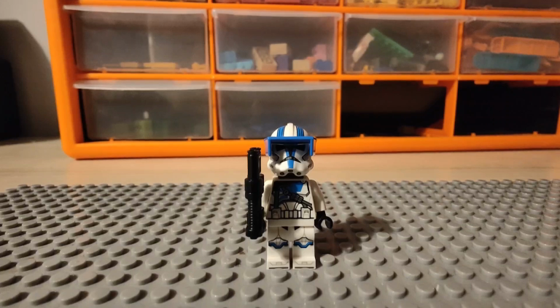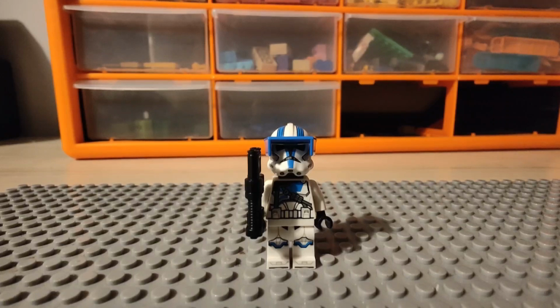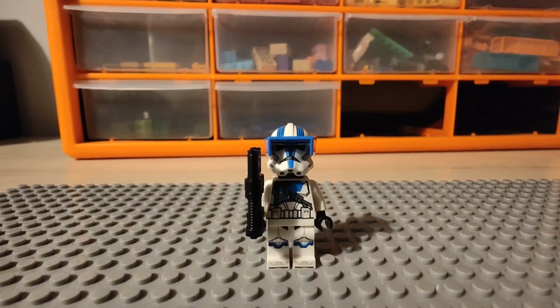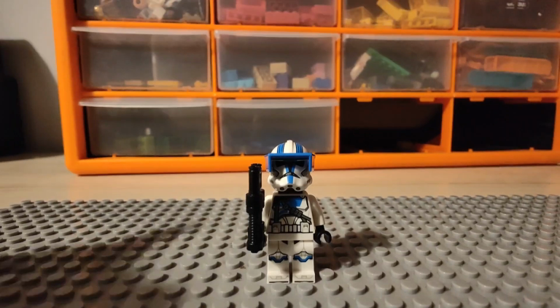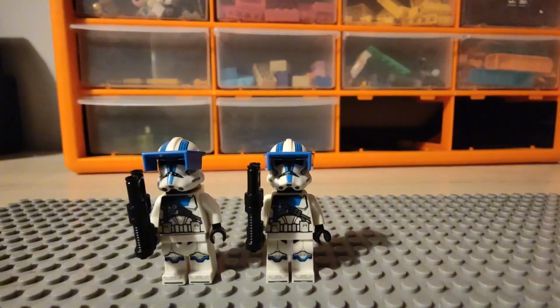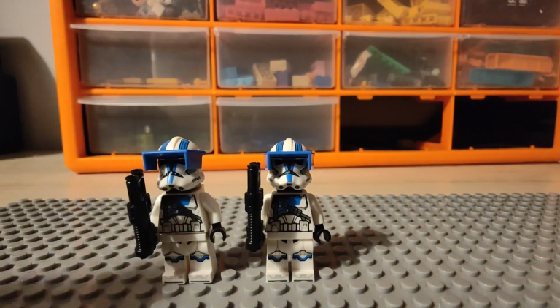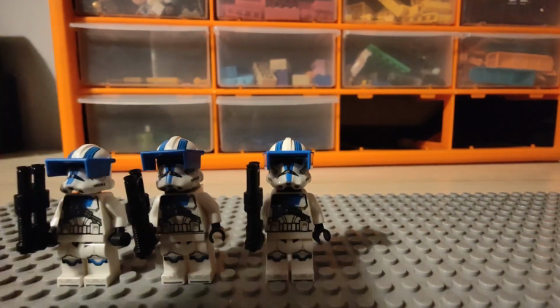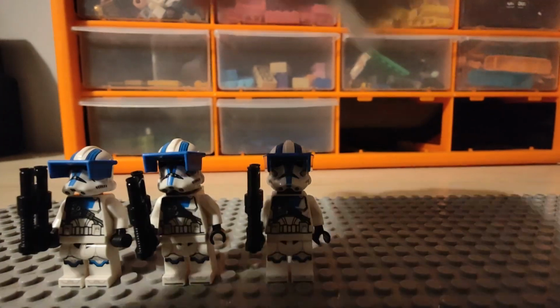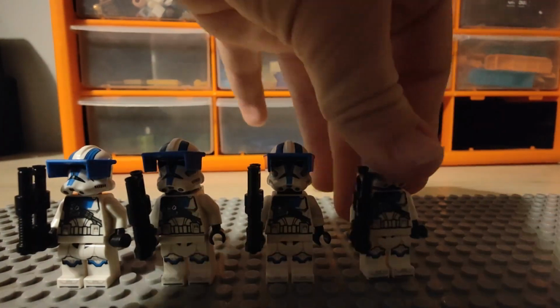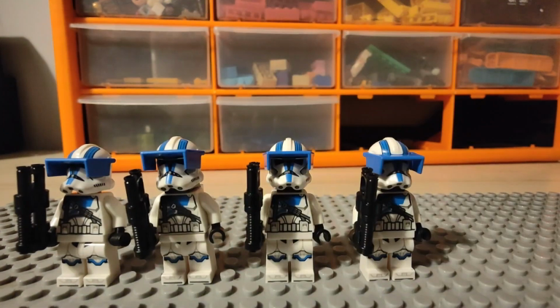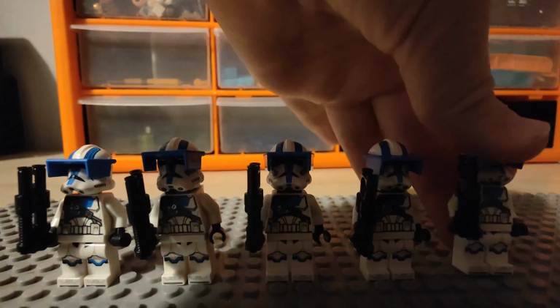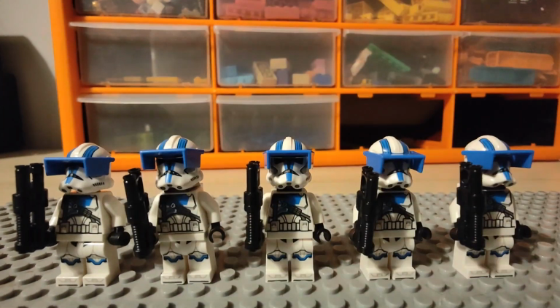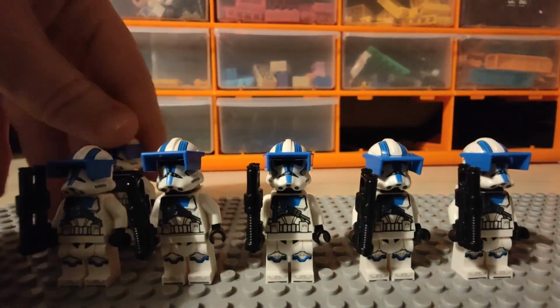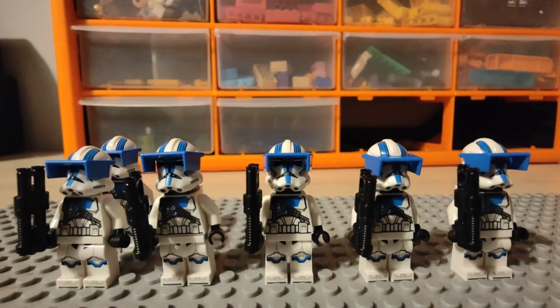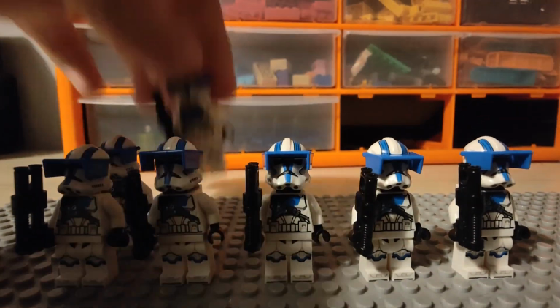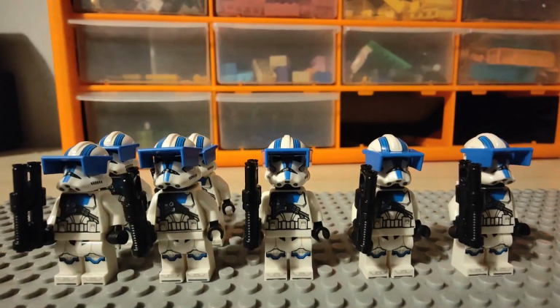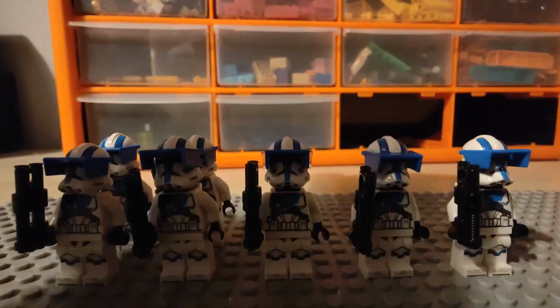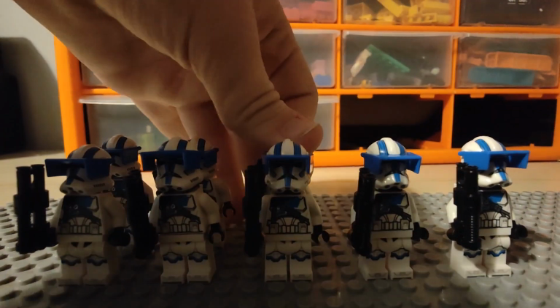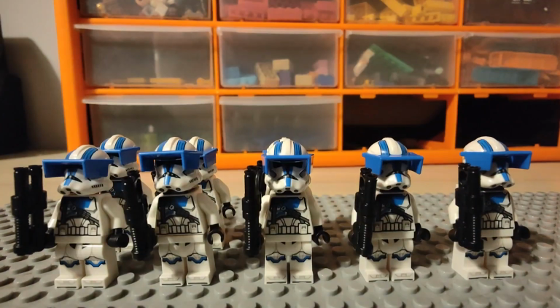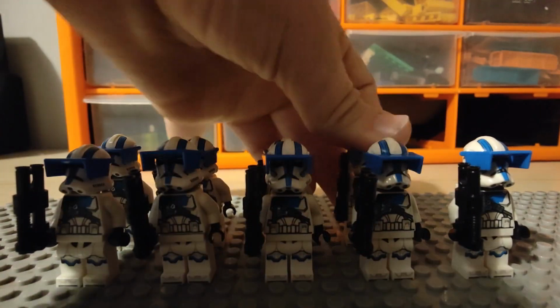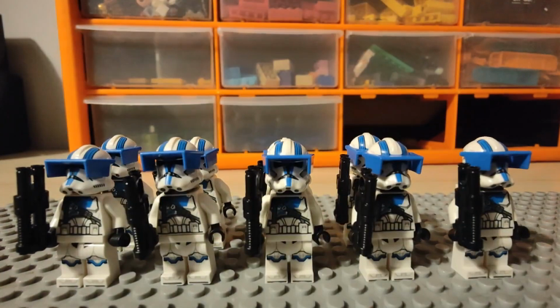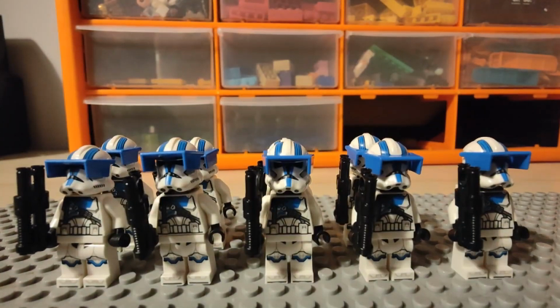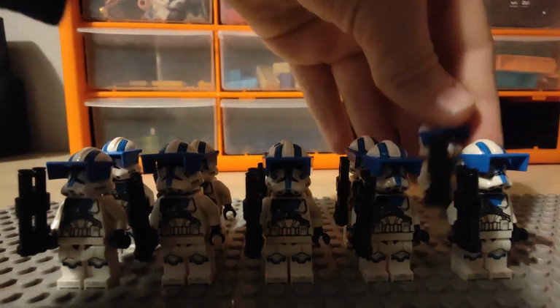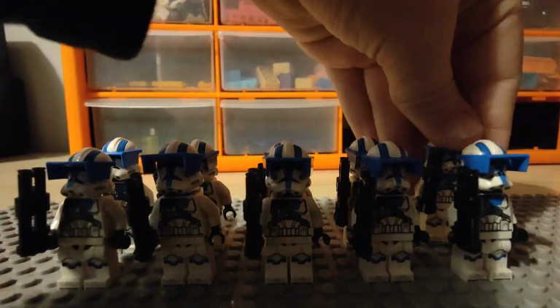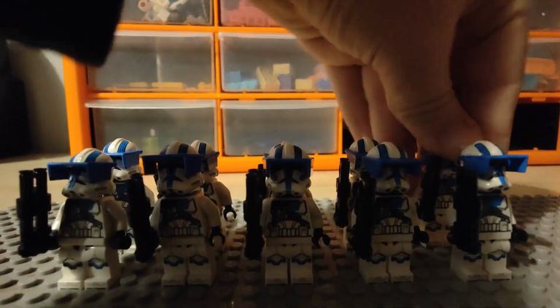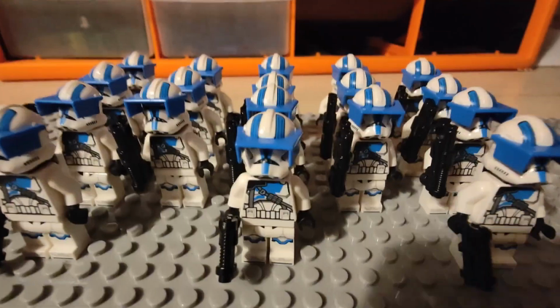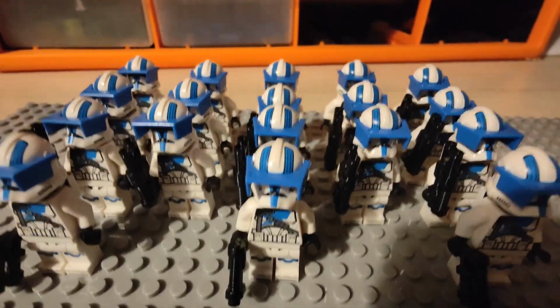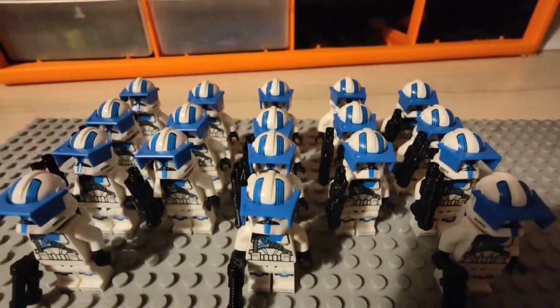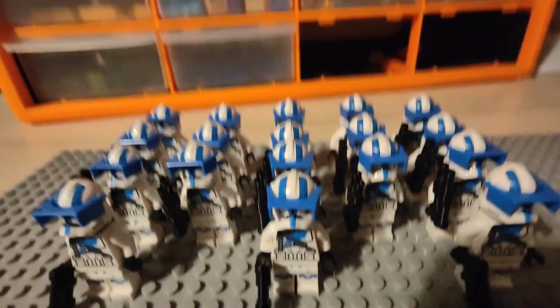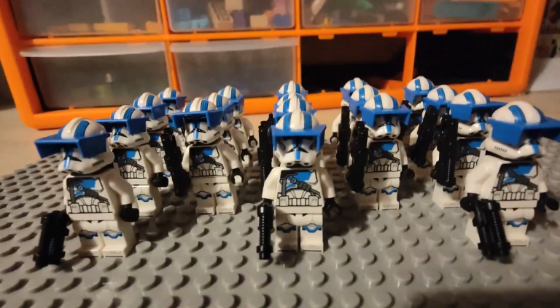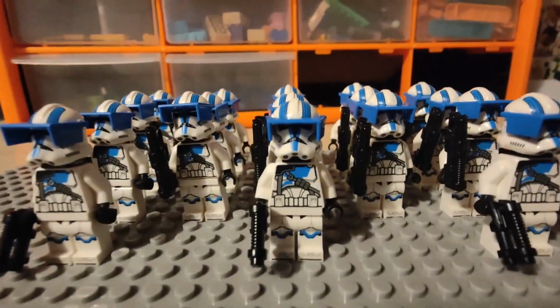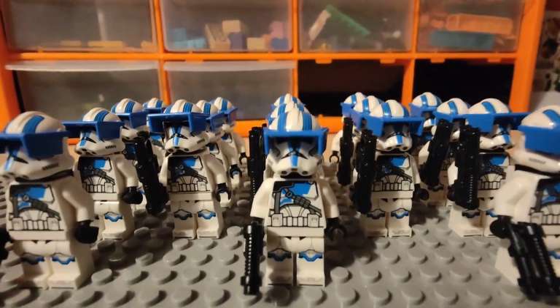Starting off with five of my first heavy troopers. I'm getting quite a lot — I don't know why I got so many, but I just did. I've just counted, and there's around 18 heavy troopers. So that's pretty good.